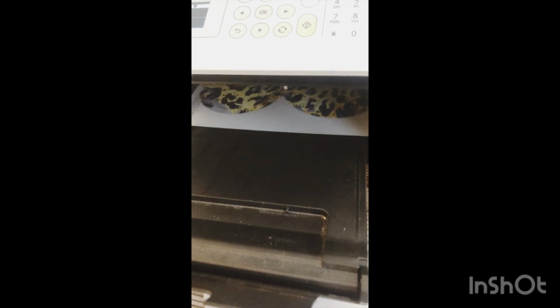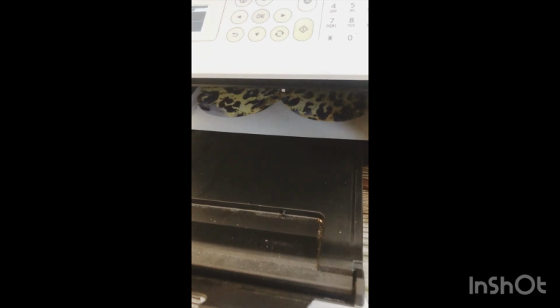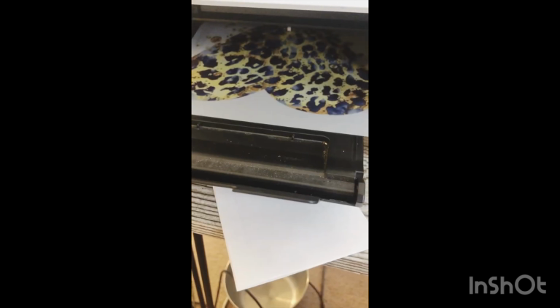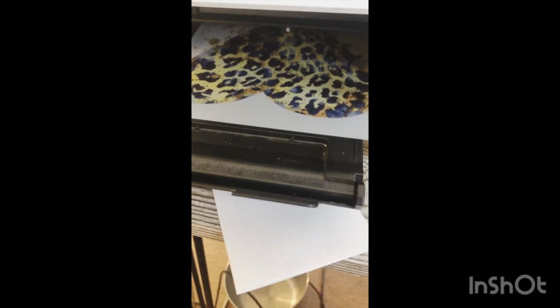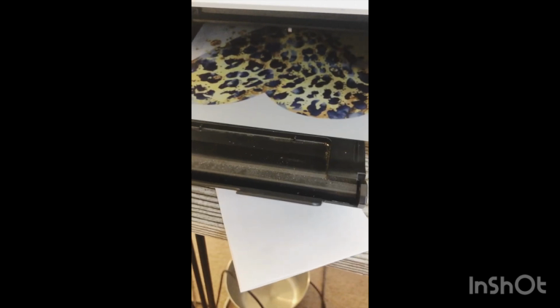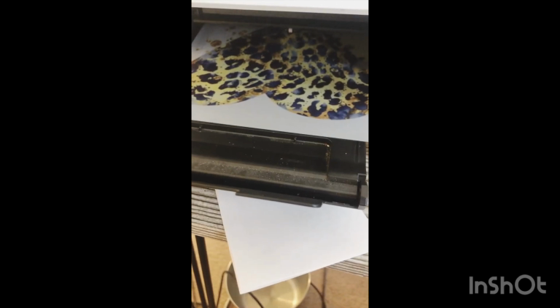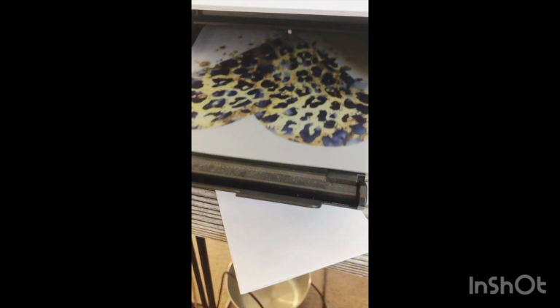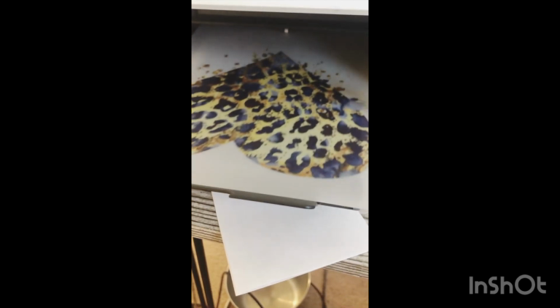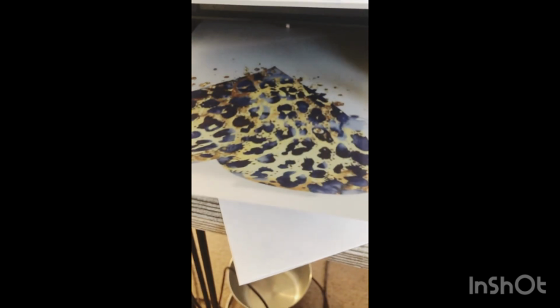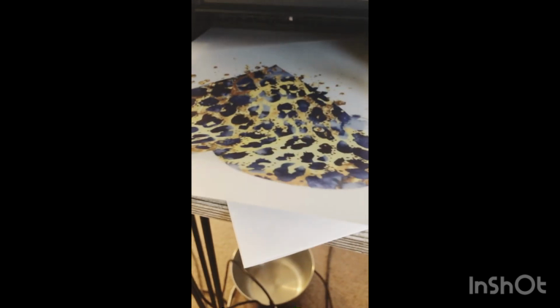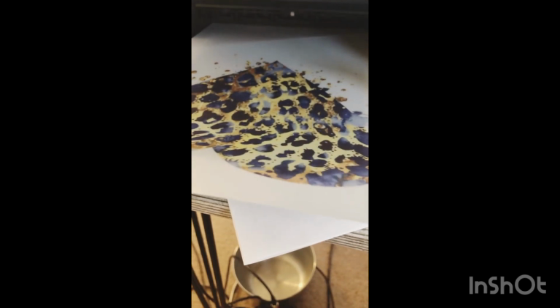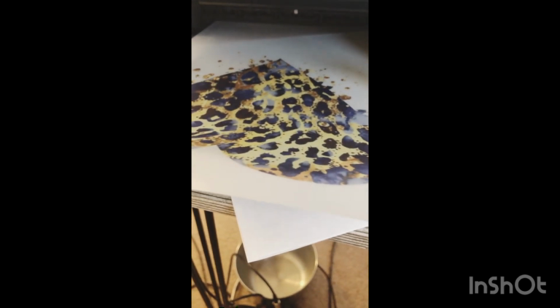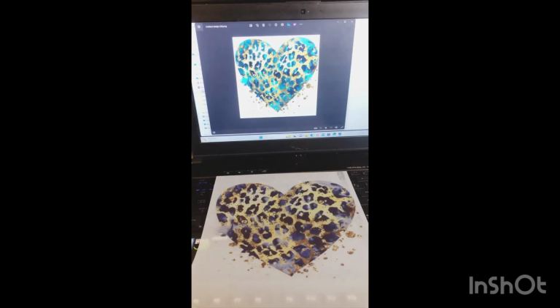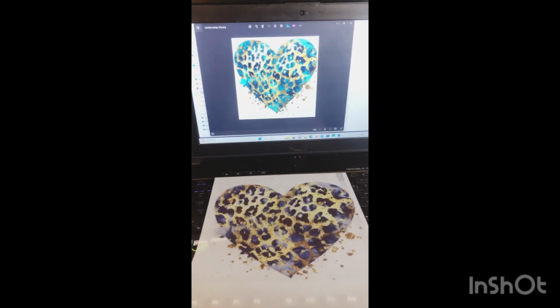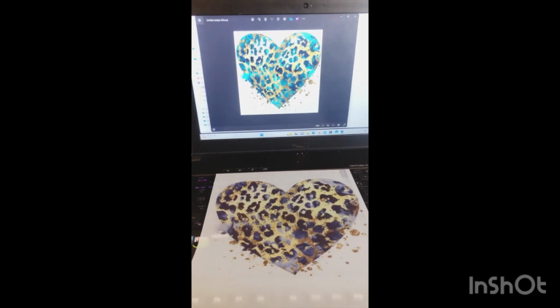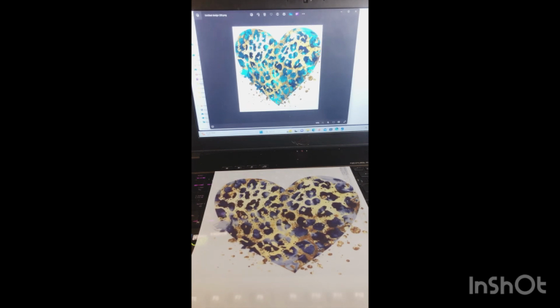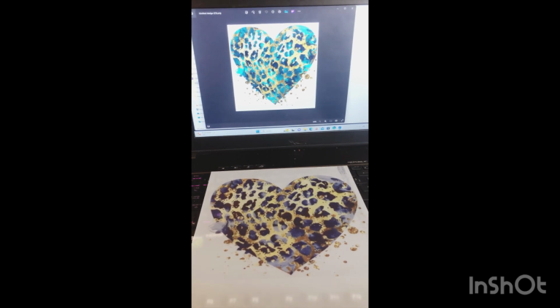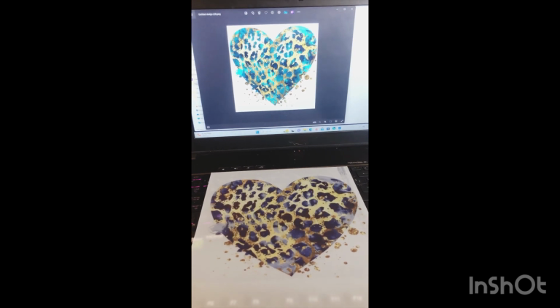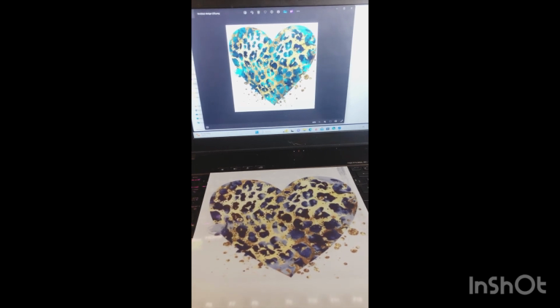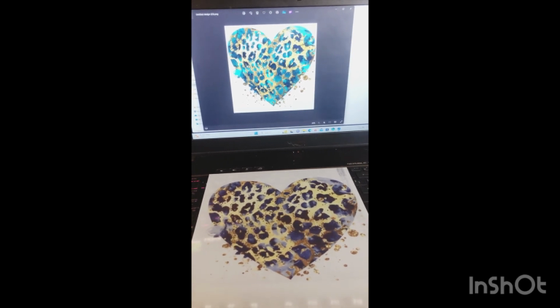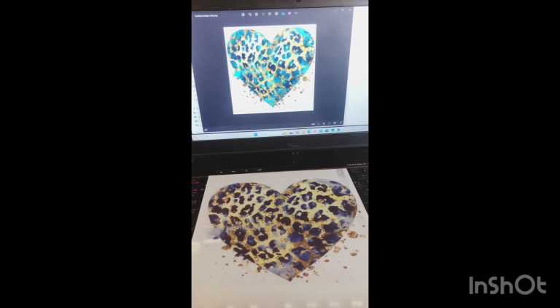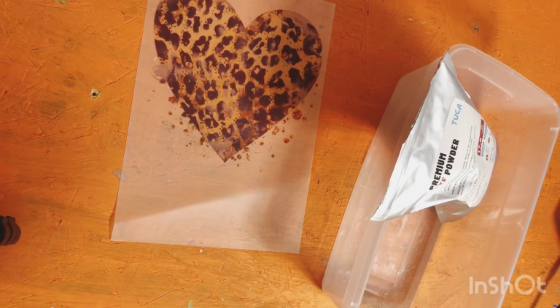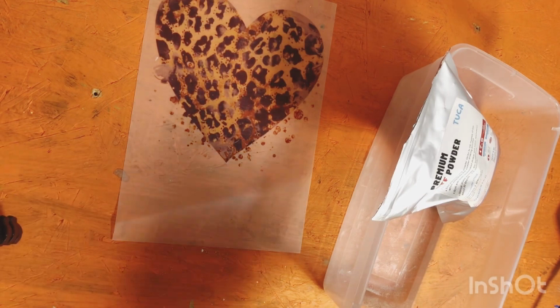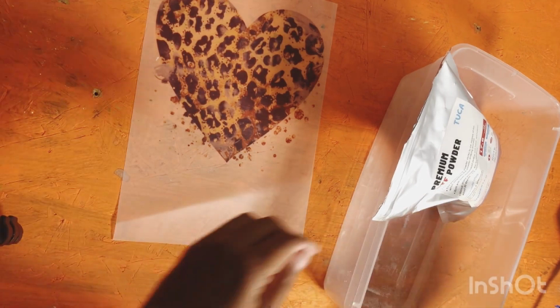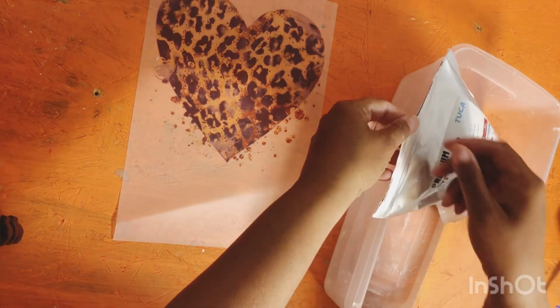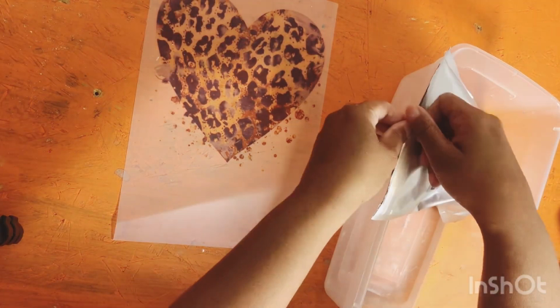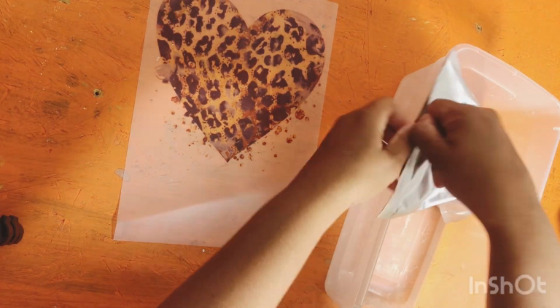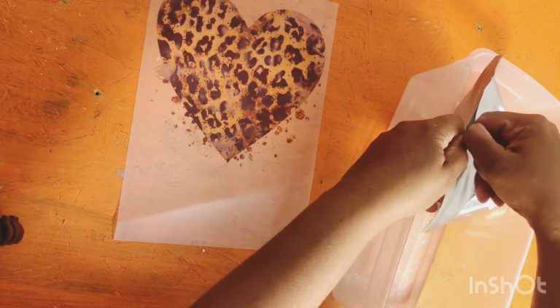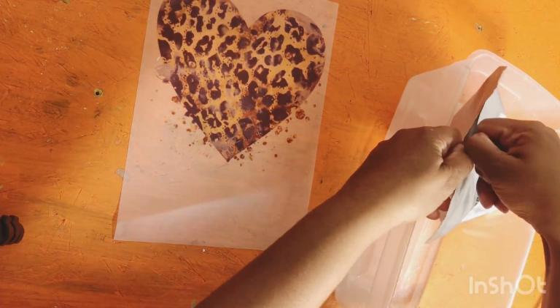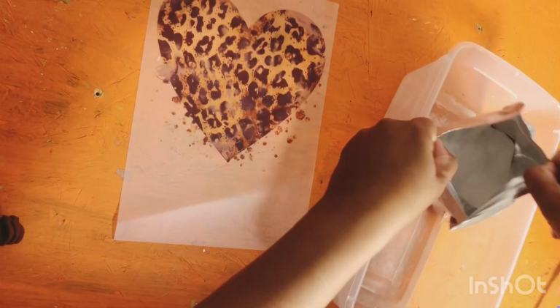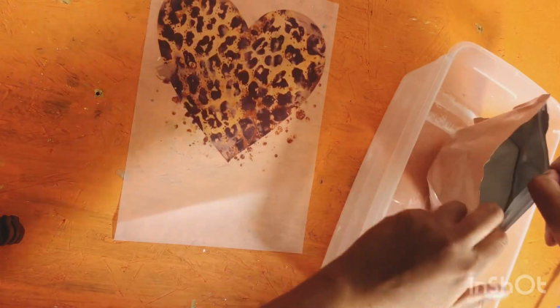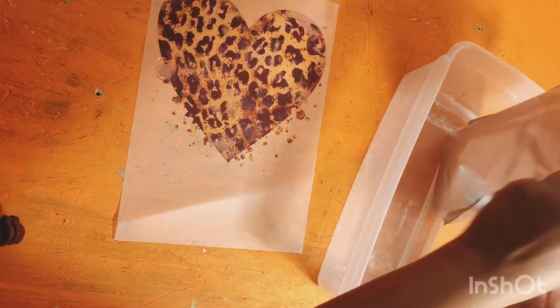And as you can see, it's coming out nicely and you always print on the little dull side. And as you can see, this is the same image. And I use my DTF powder.